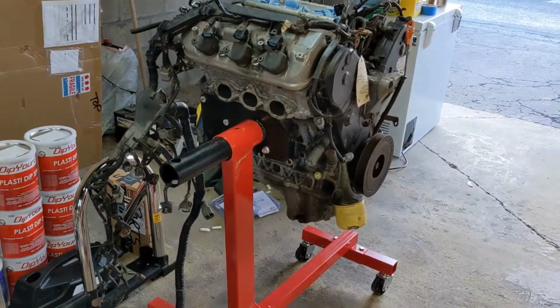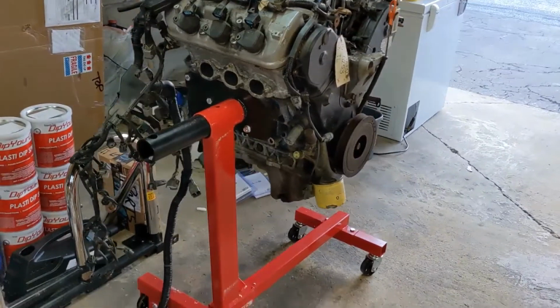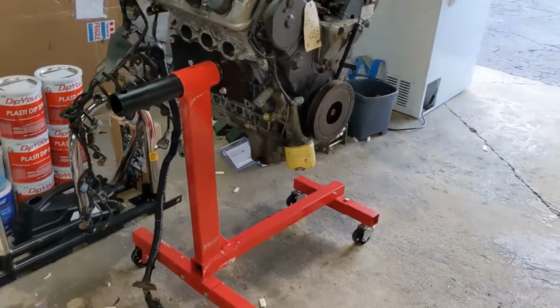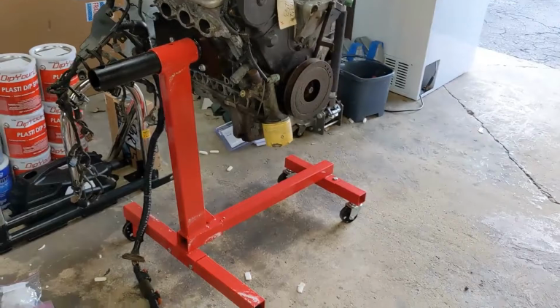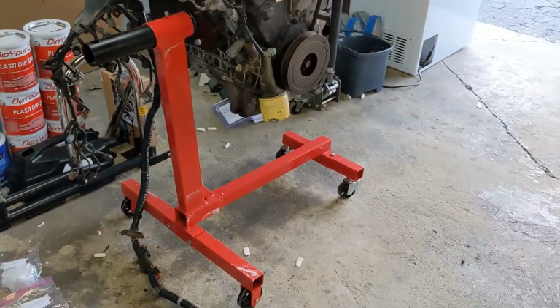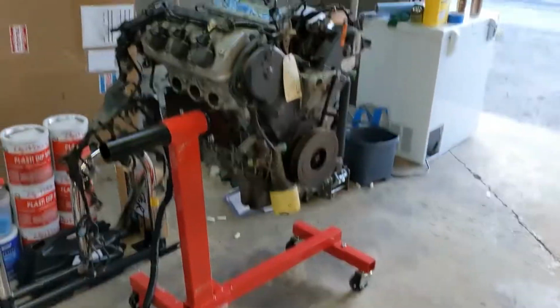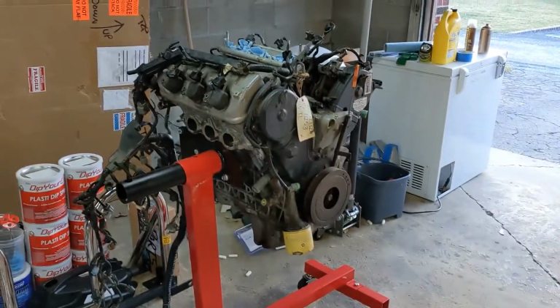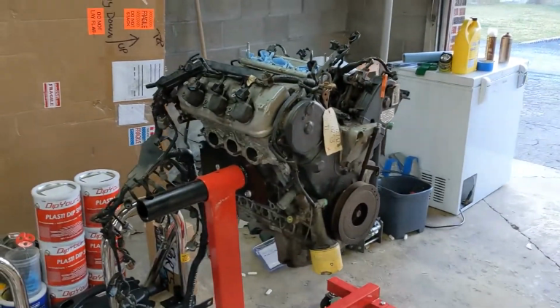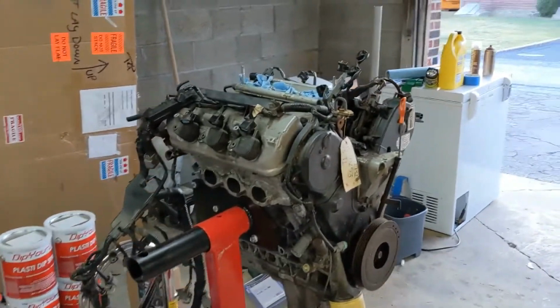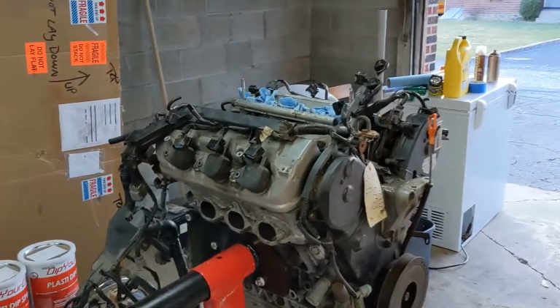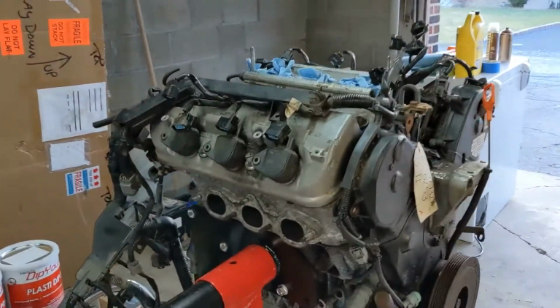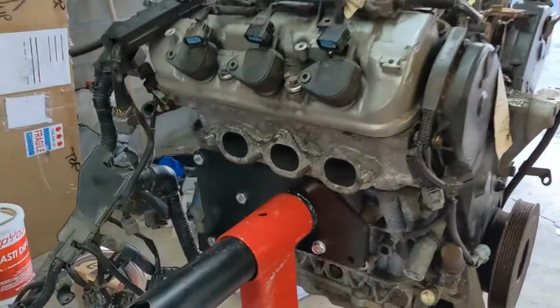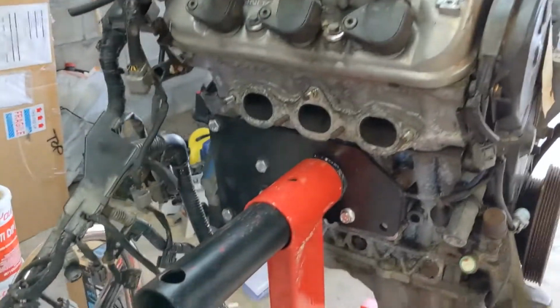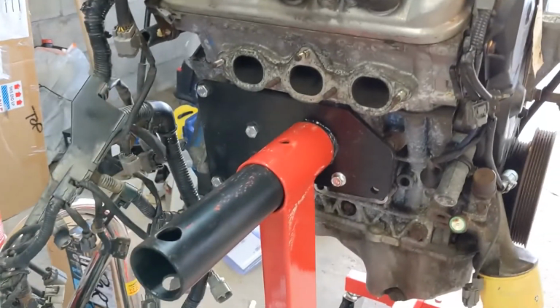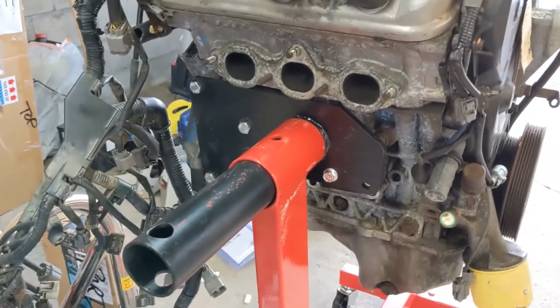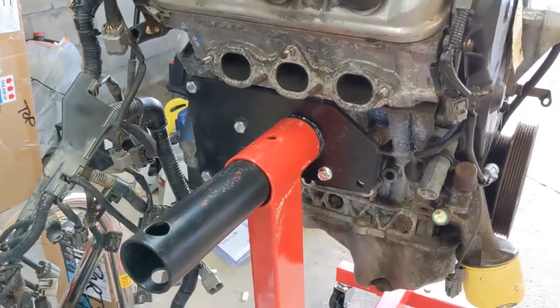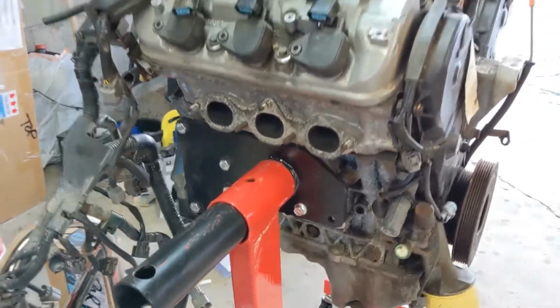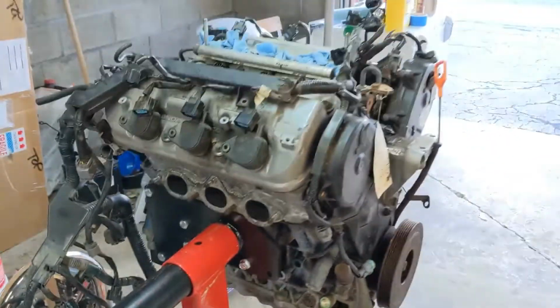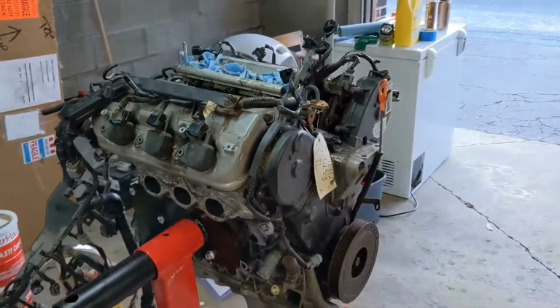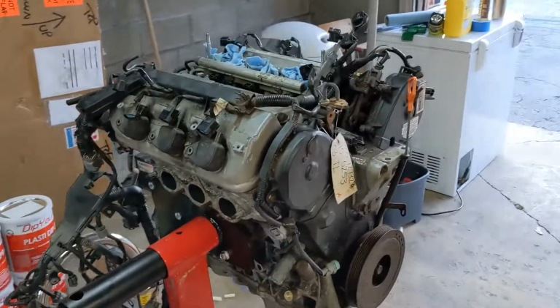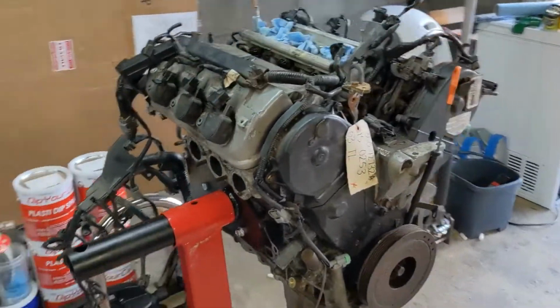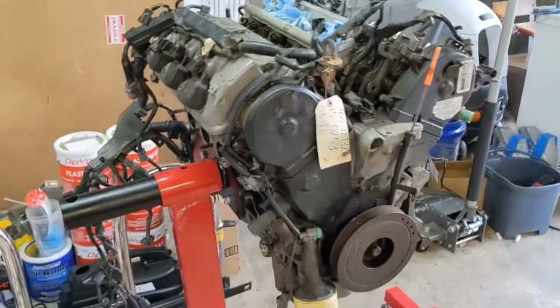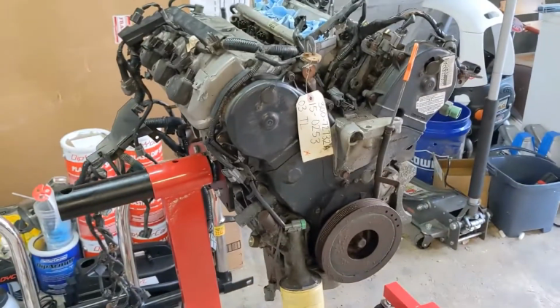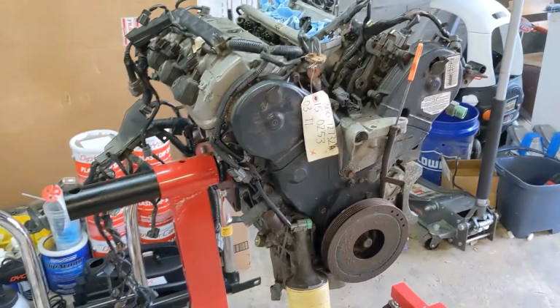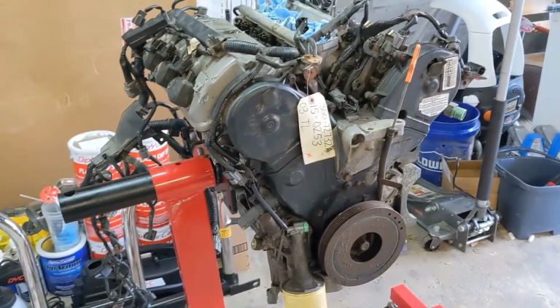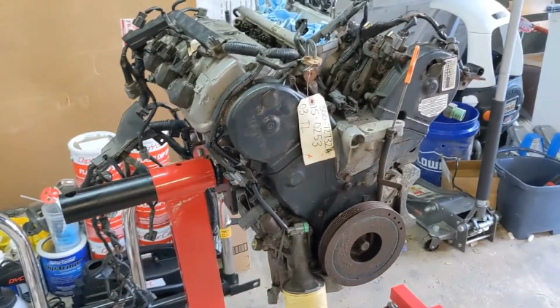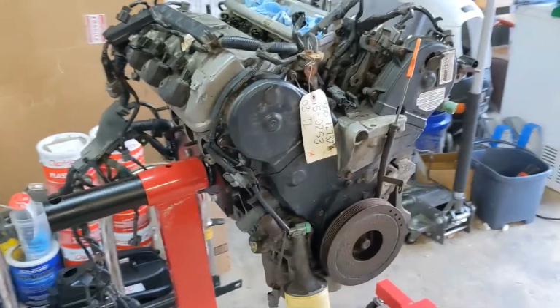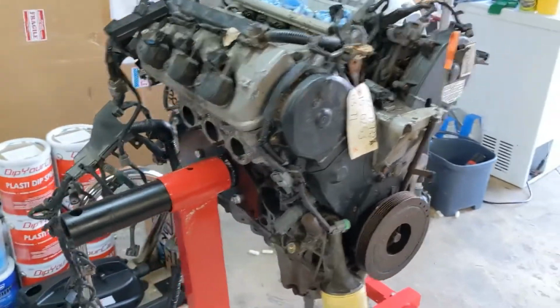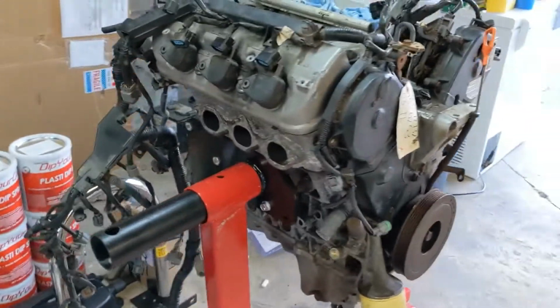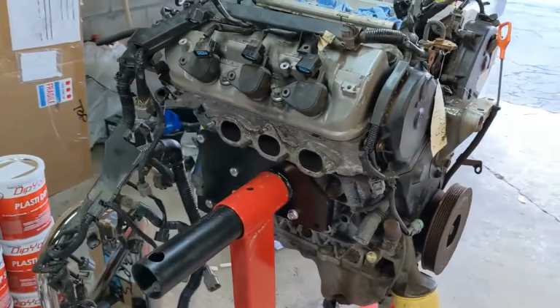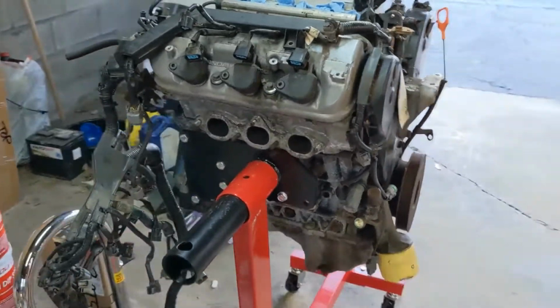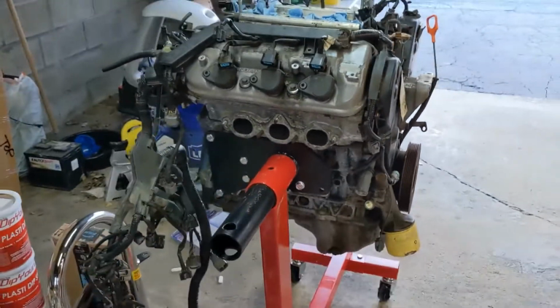And there she is on the stand. This is one of those Harbor Freight jobs — I think it's 750 pound. Works well for this. Pretty straightforward. Nice to be able to access both the front and back of the engine.